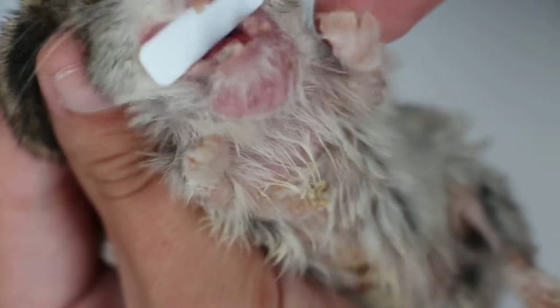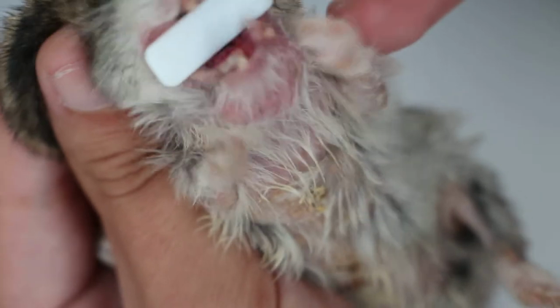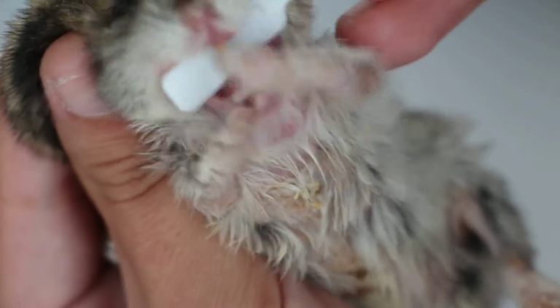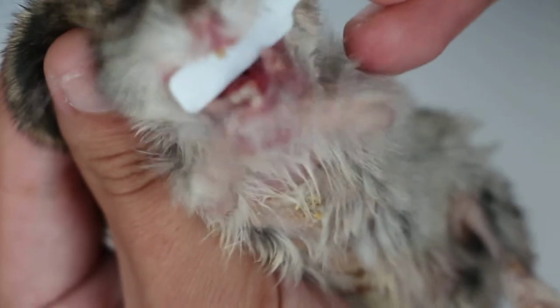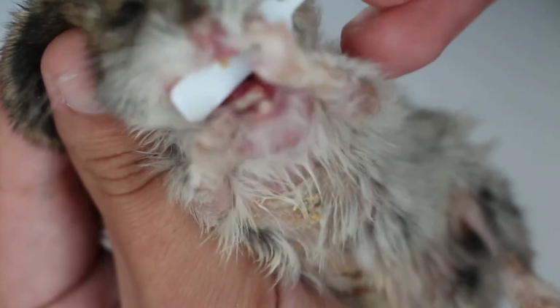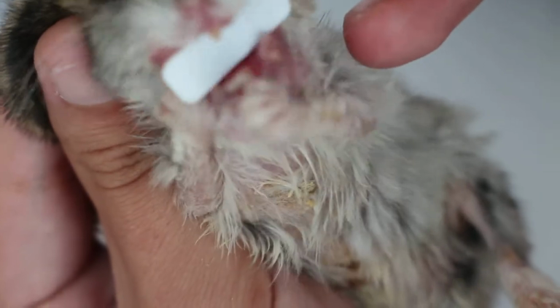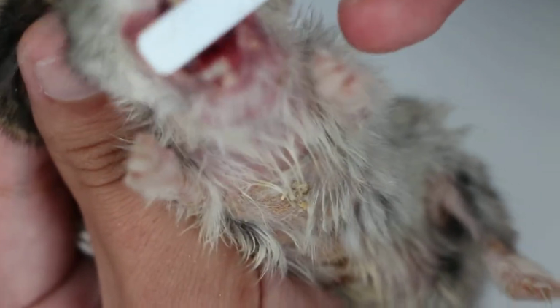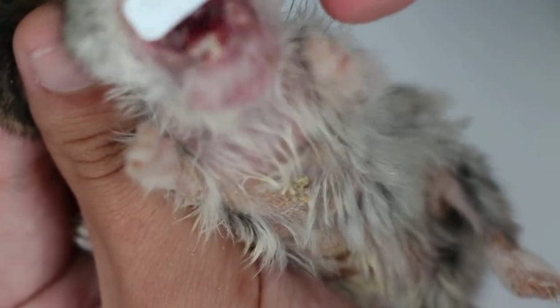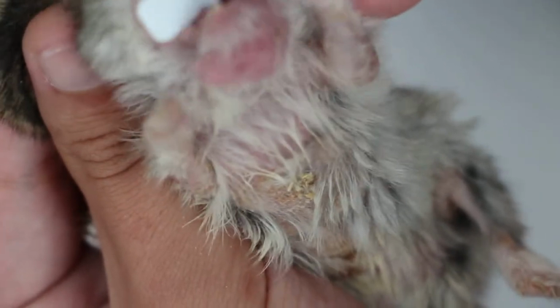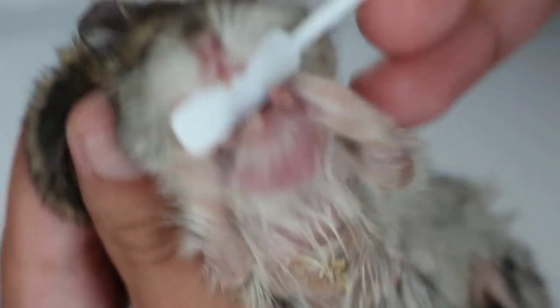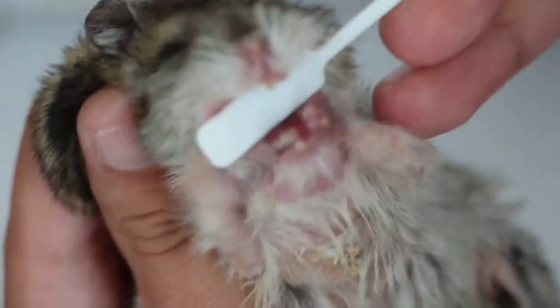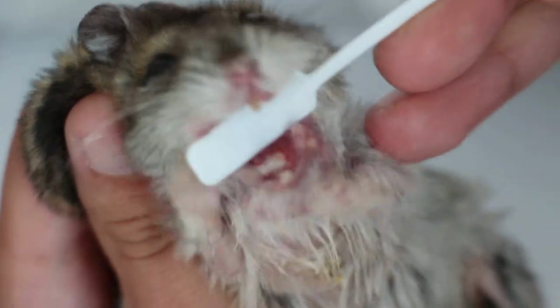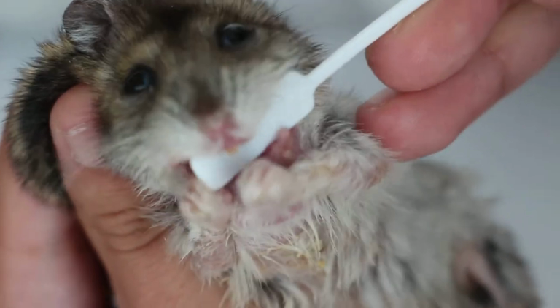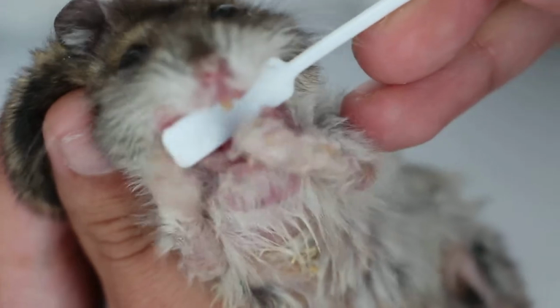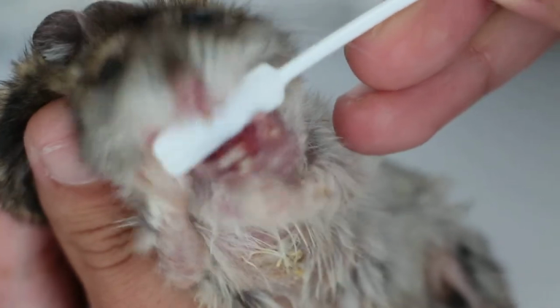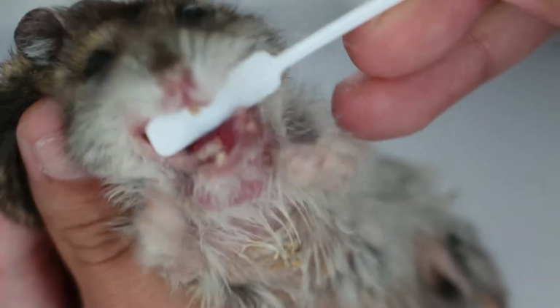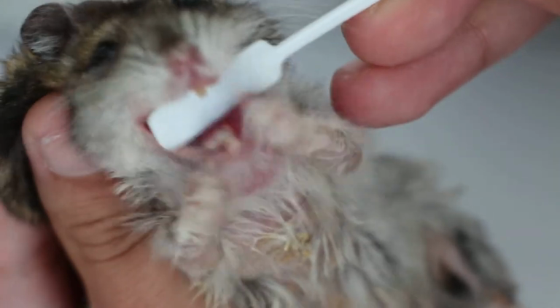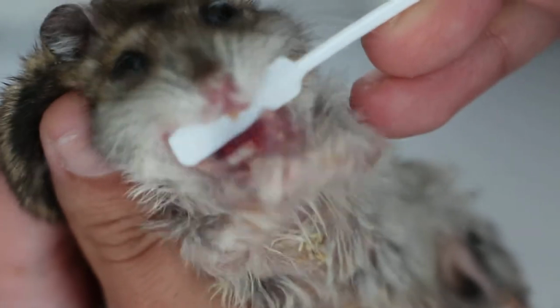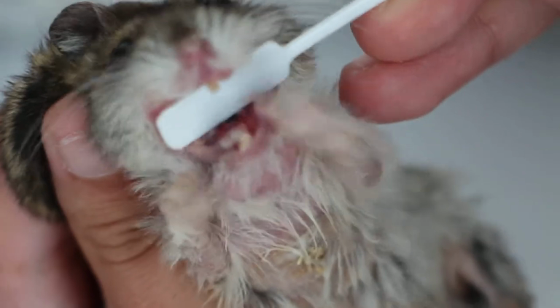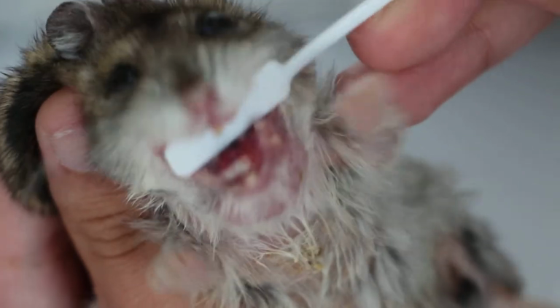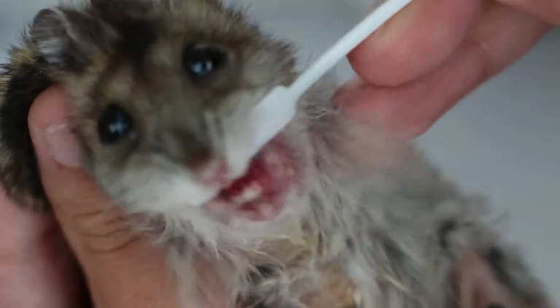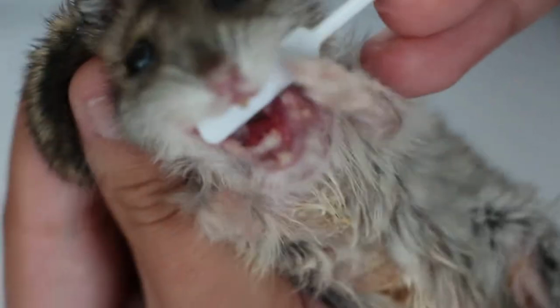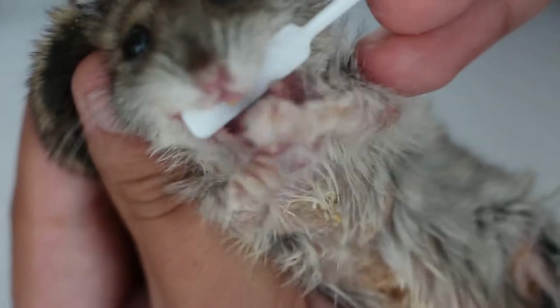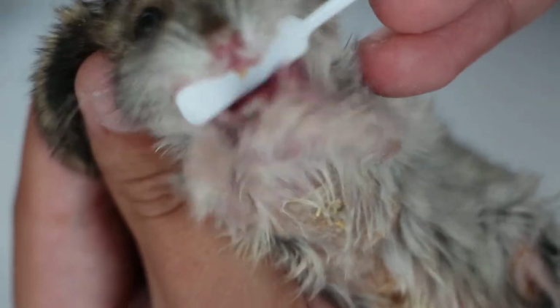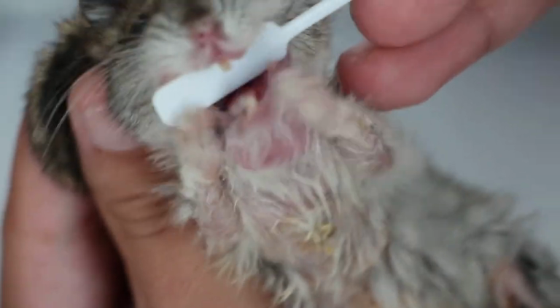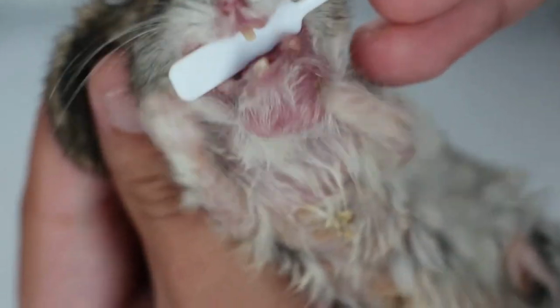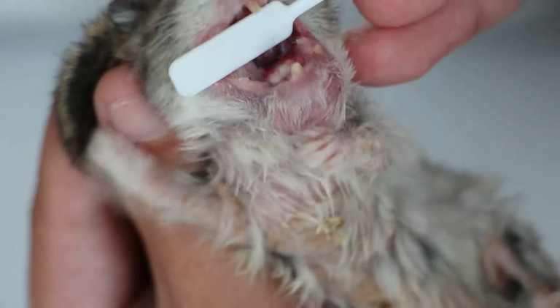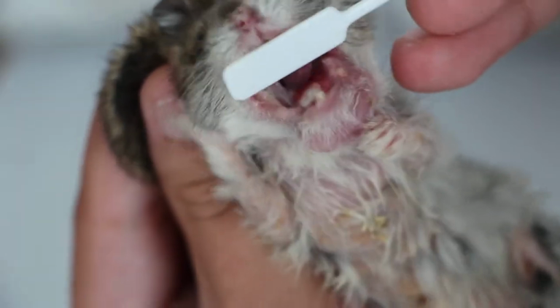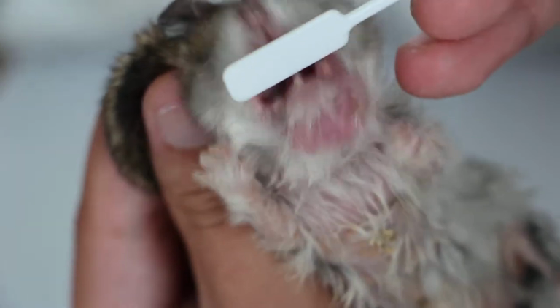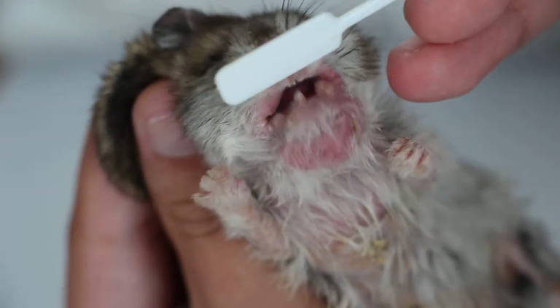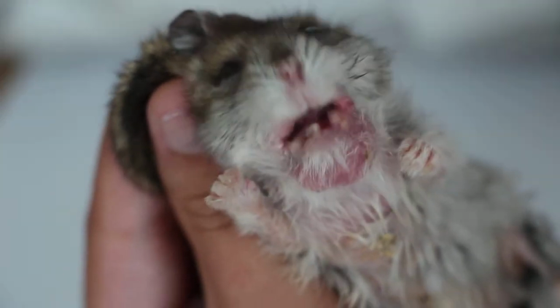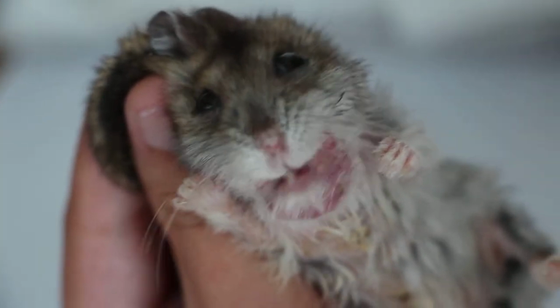I didn't put it in between the upper and lower teeth — that's as far as the mouth can go already. On the left cheek there's some growth.